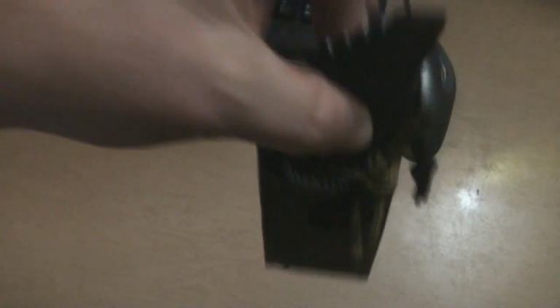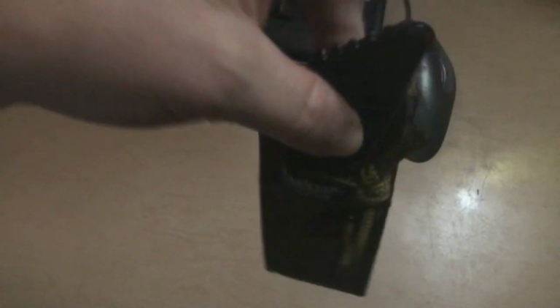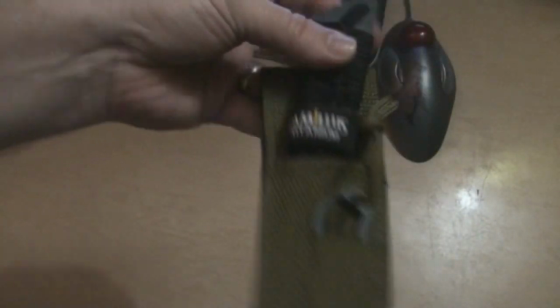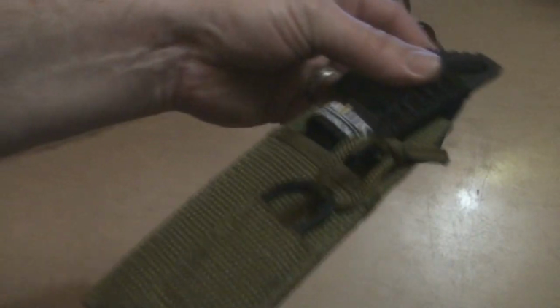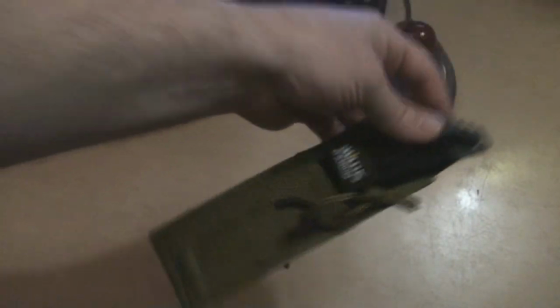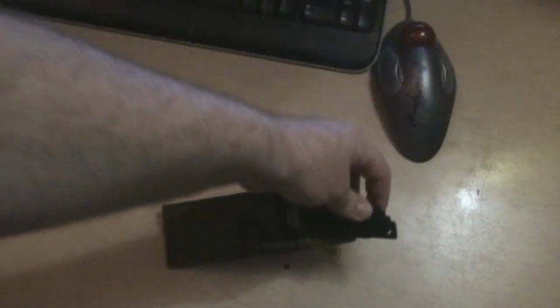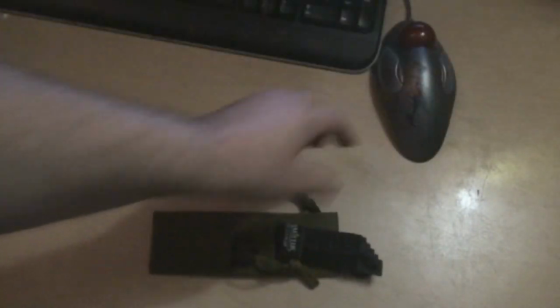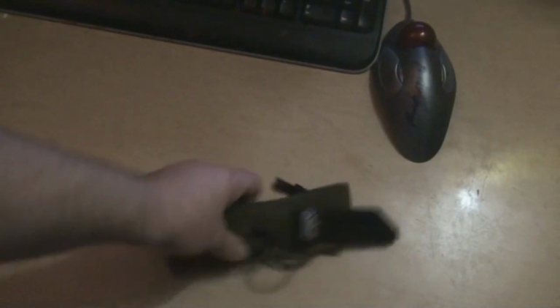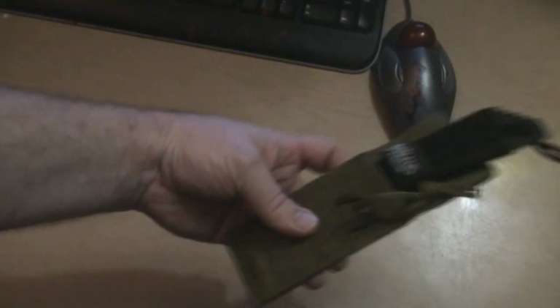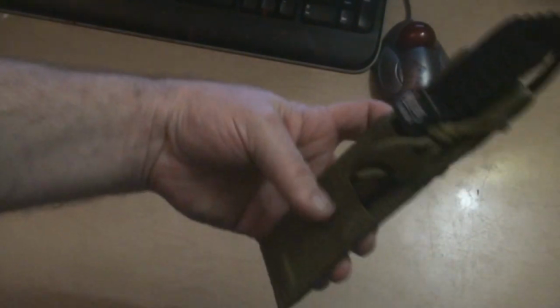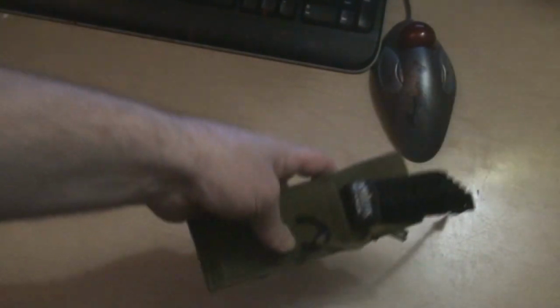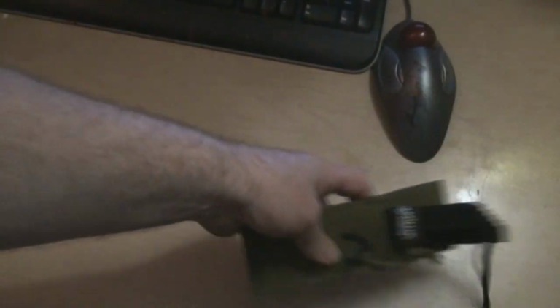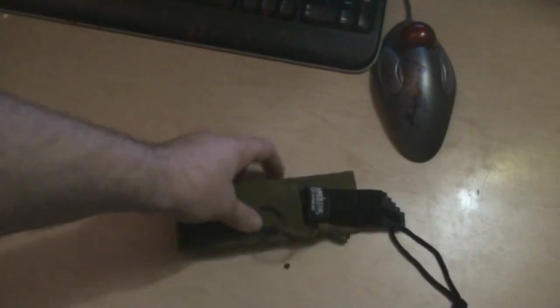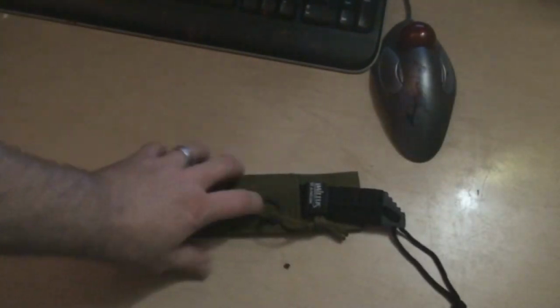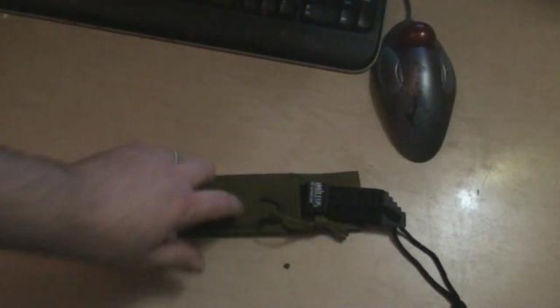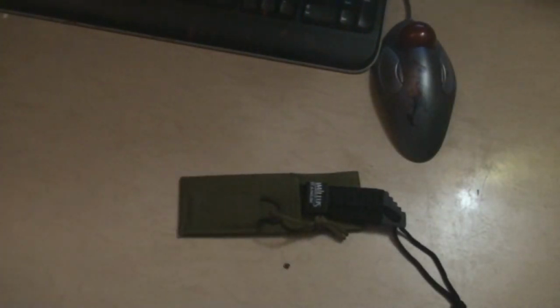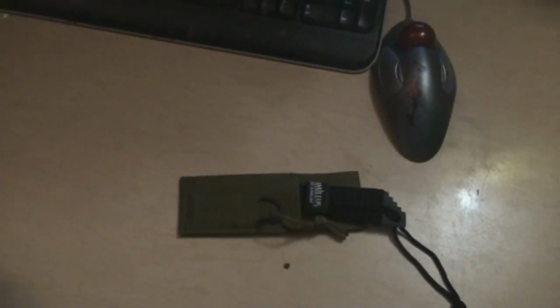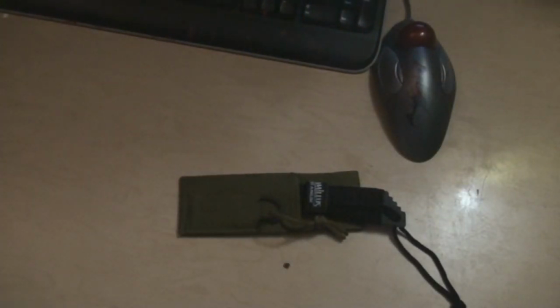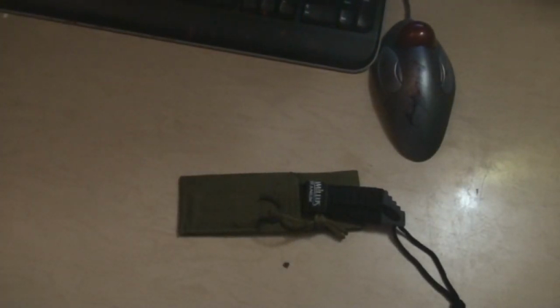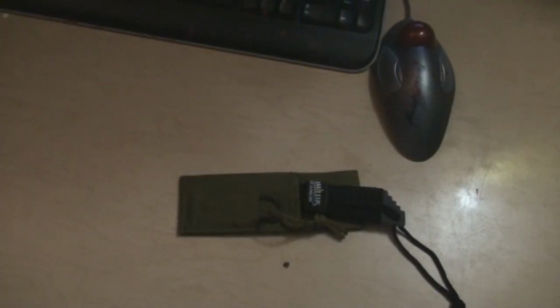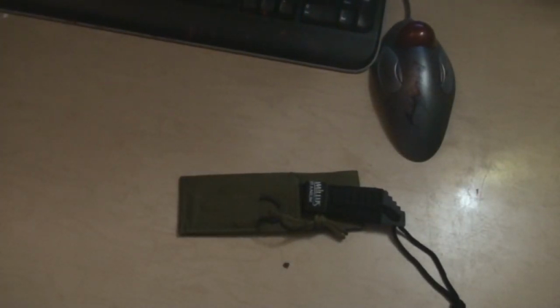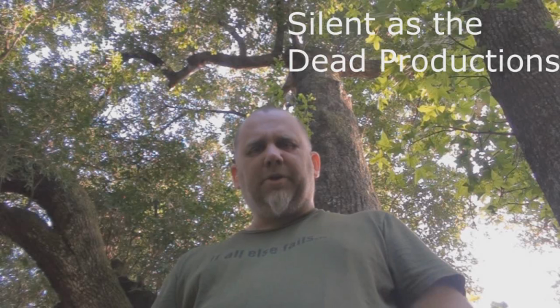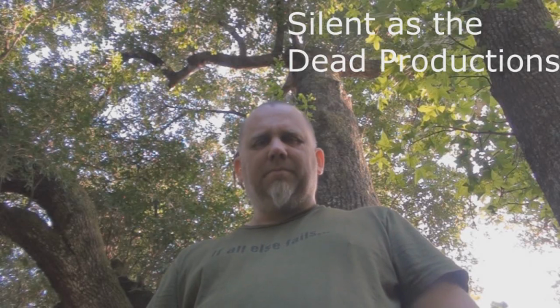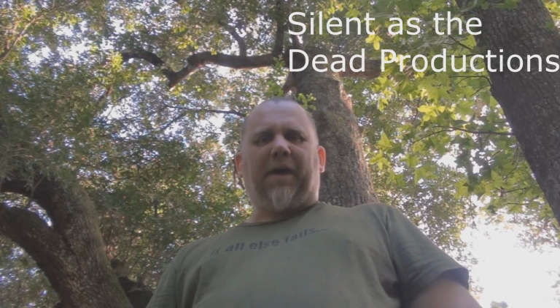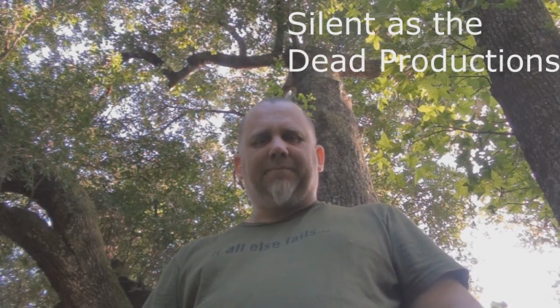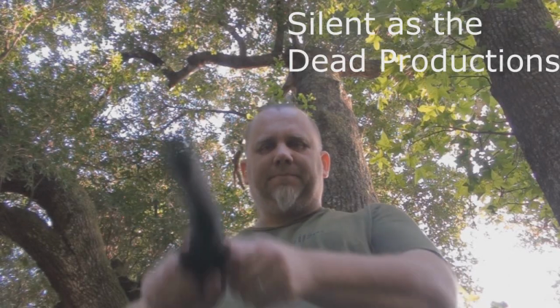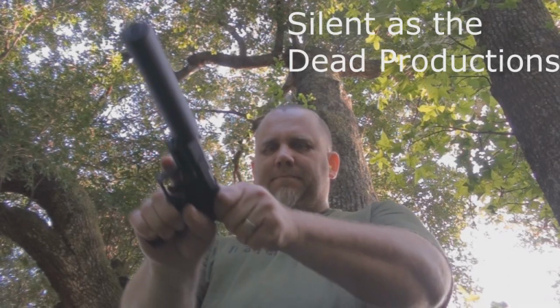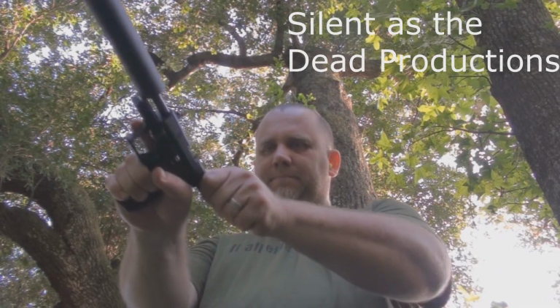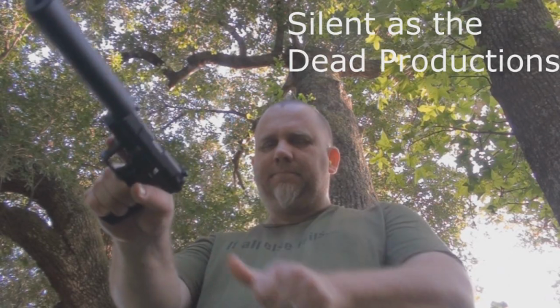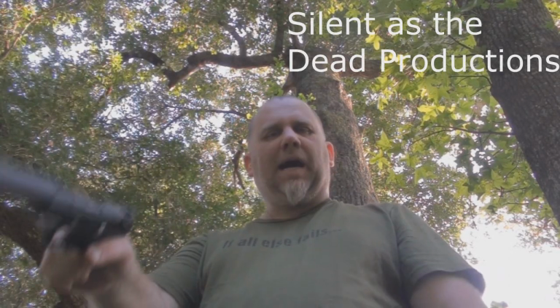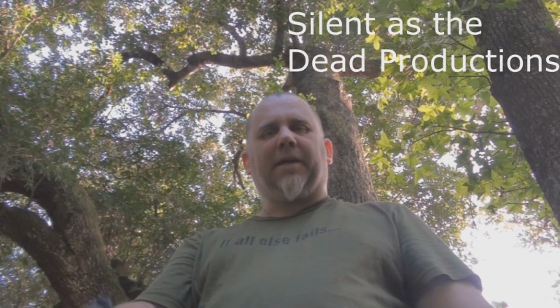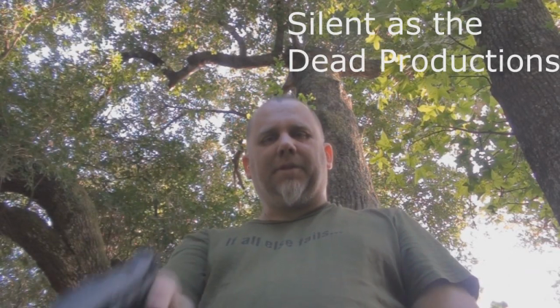Anyway, check them out — like I said, they're about $15 at Walmart.